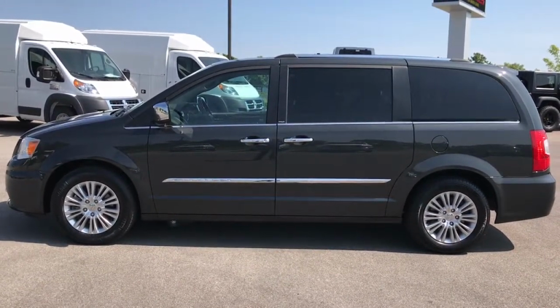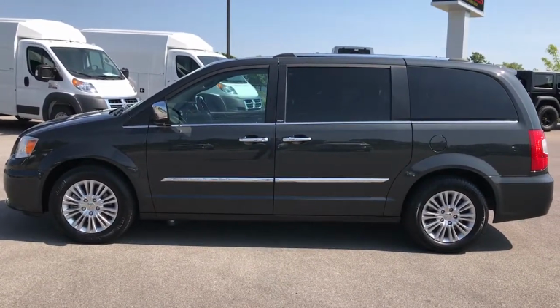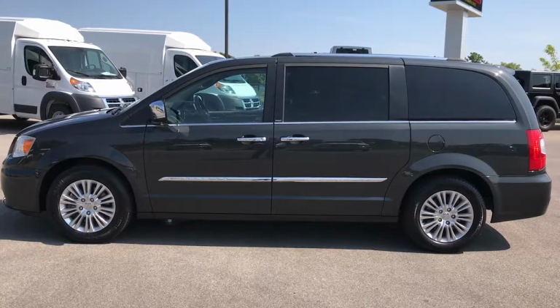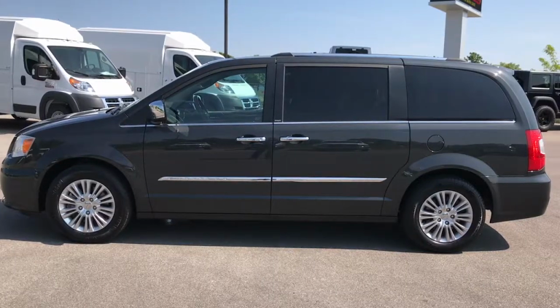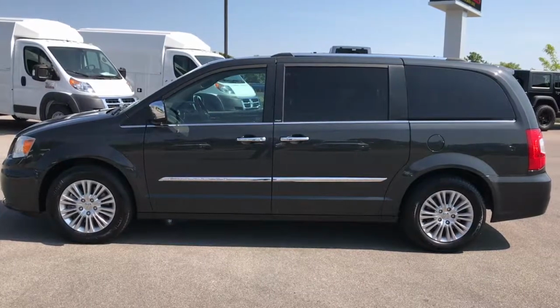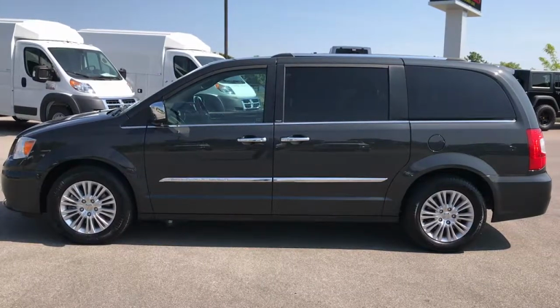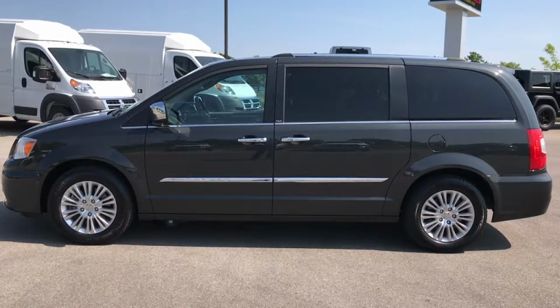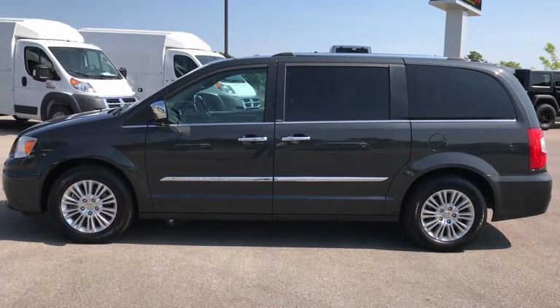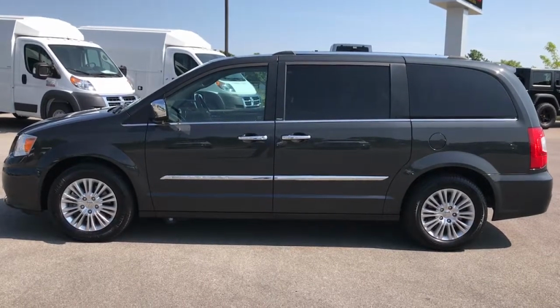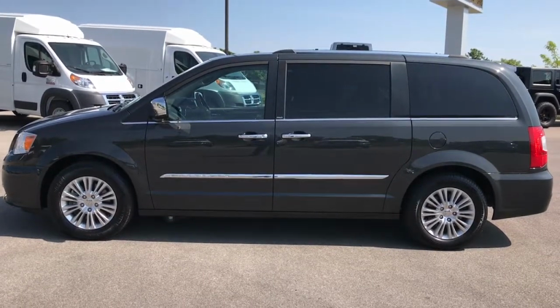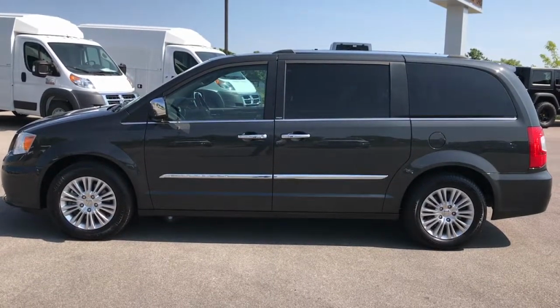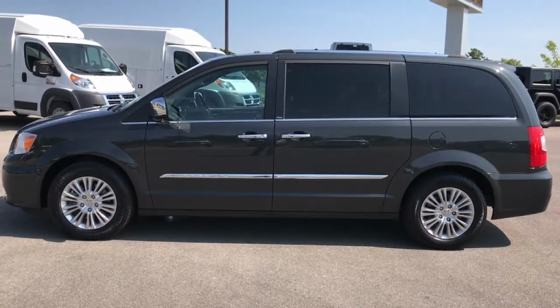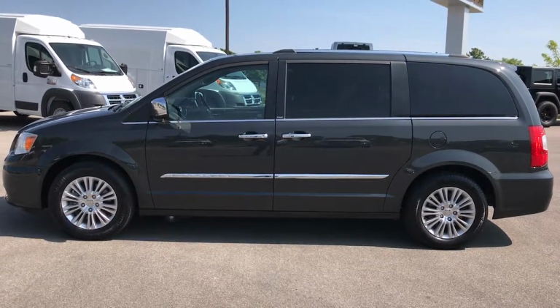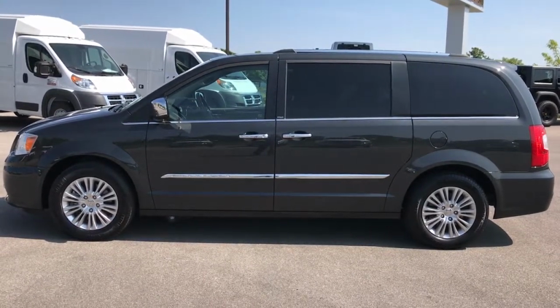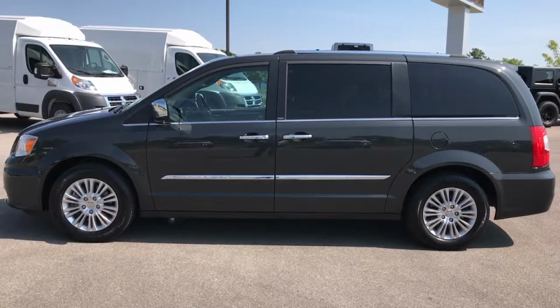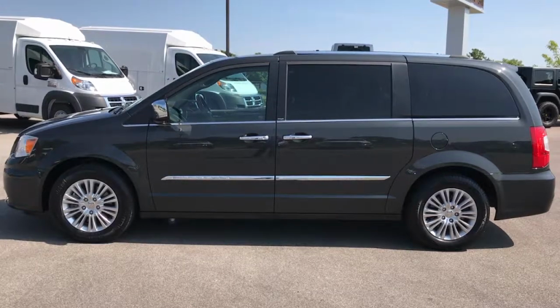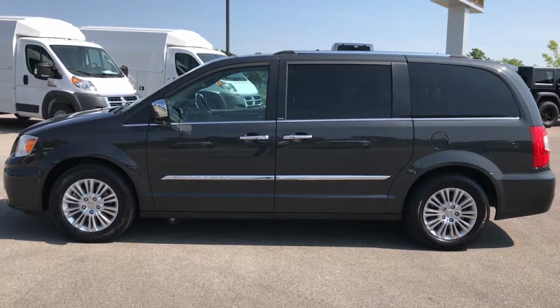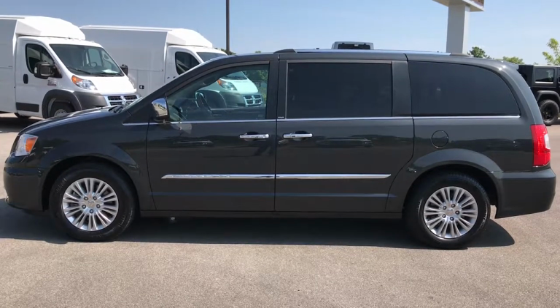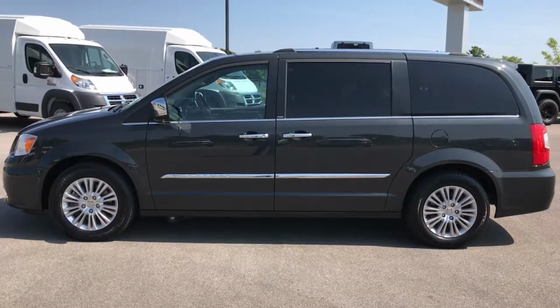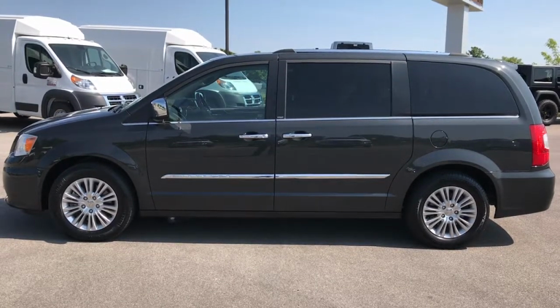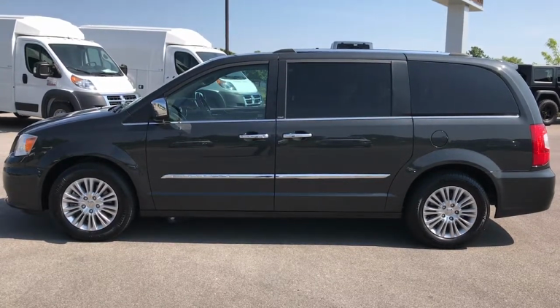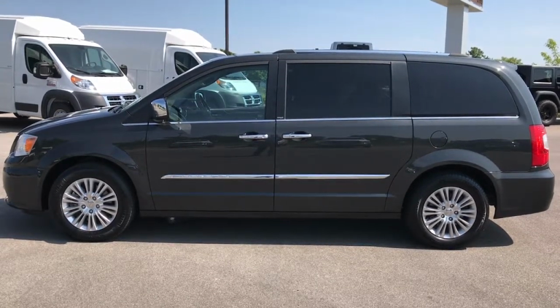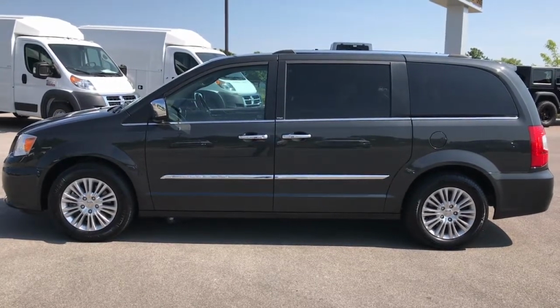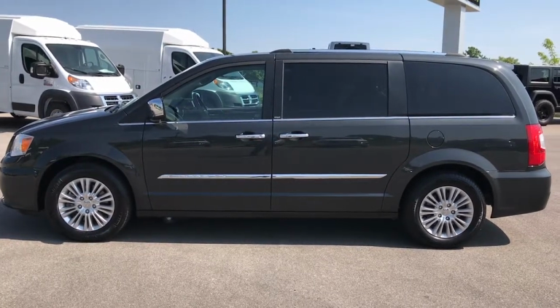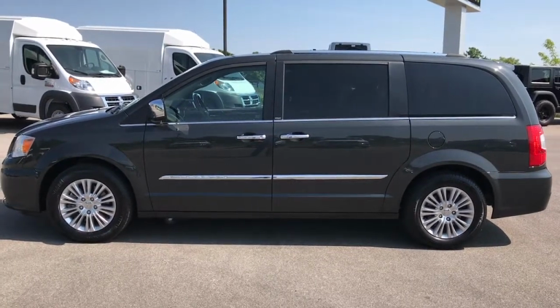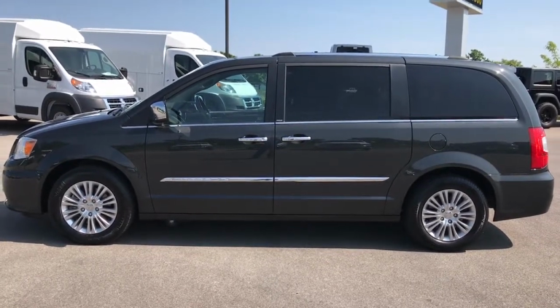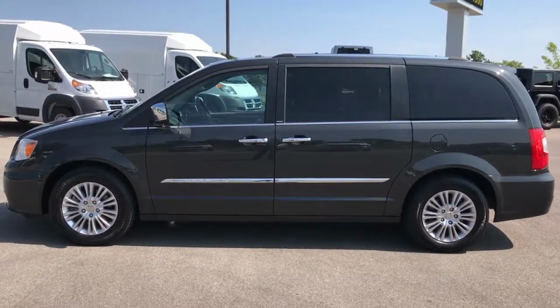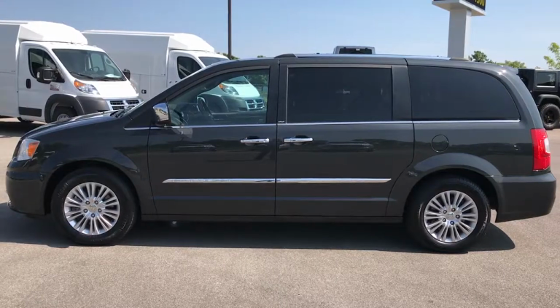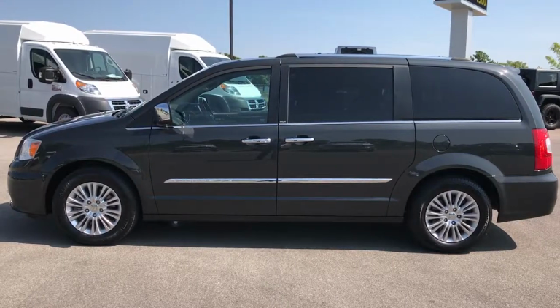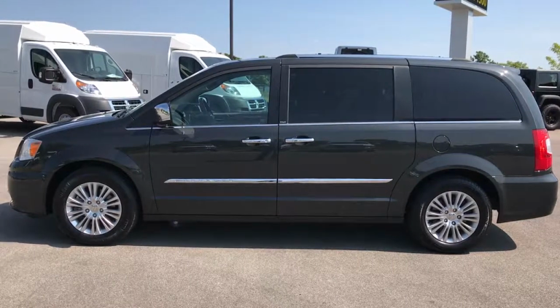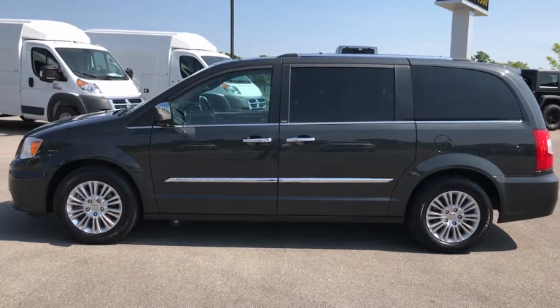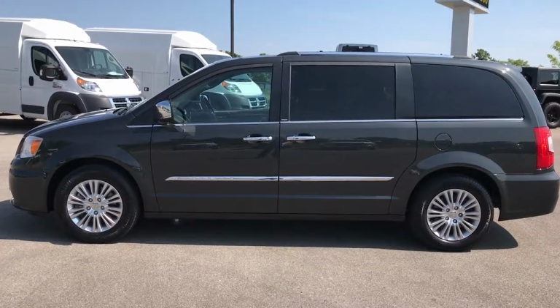It links more used inventory videos like this one on the right, and if you're not on our website already, there's a link to this van on our website at the bottom. We look forward to helping you with this super clean 2012 Town & Country Limited. Thanks again.